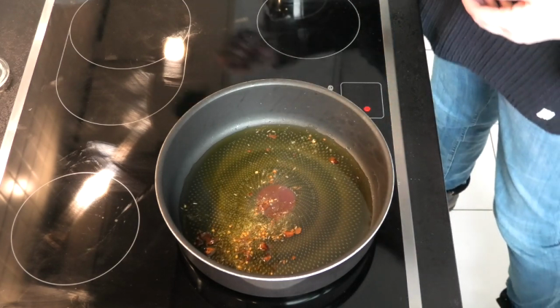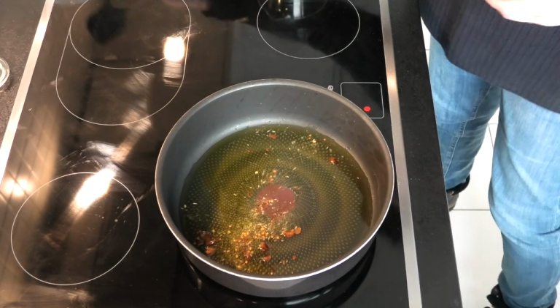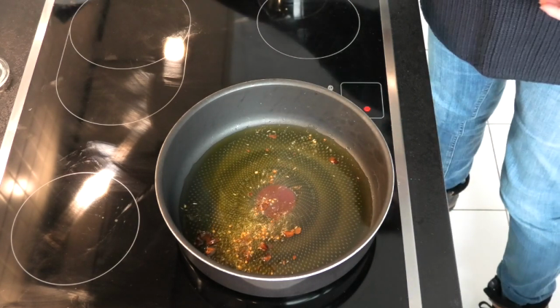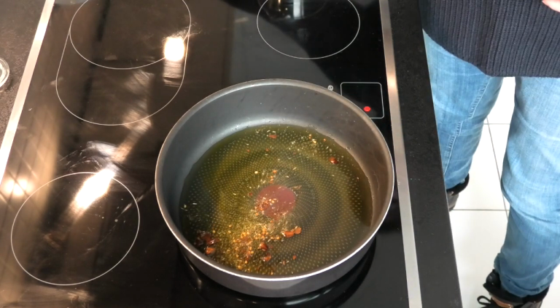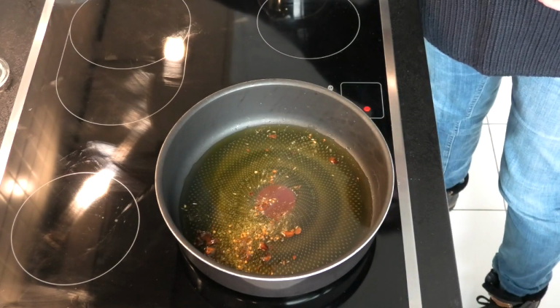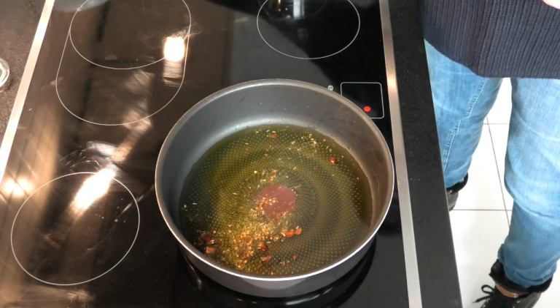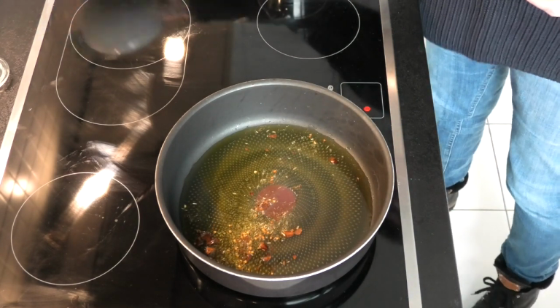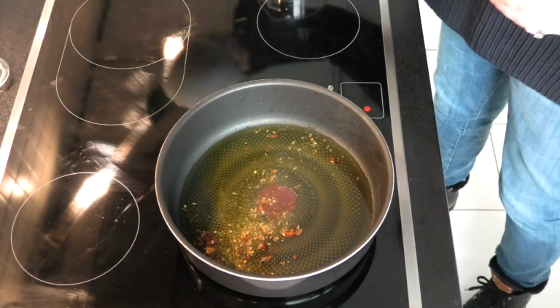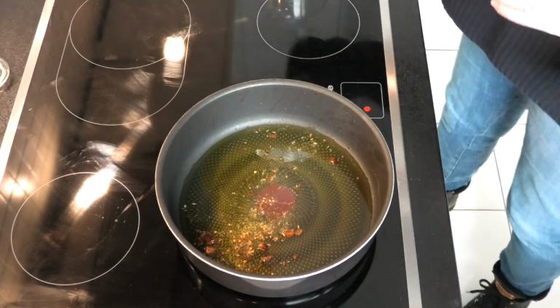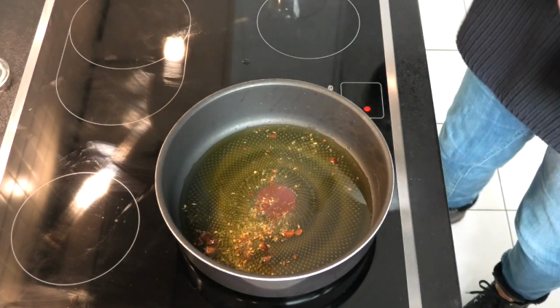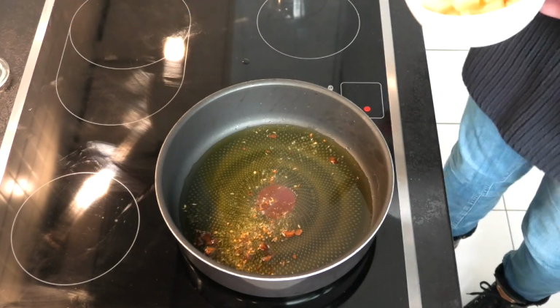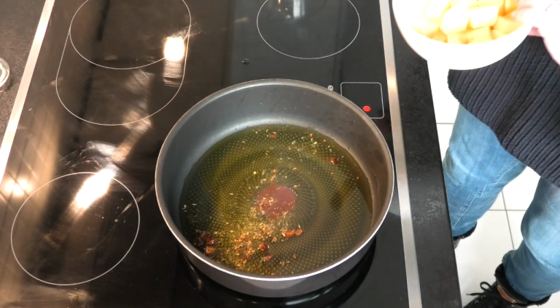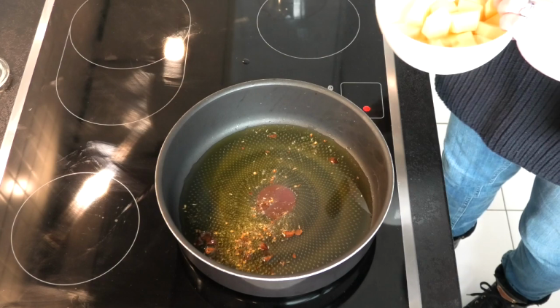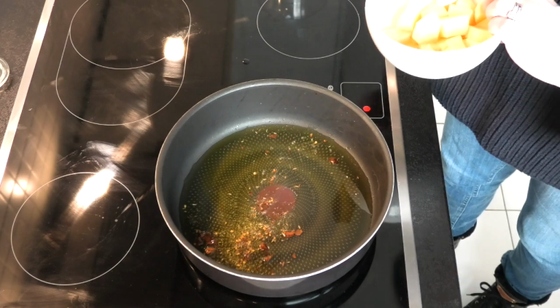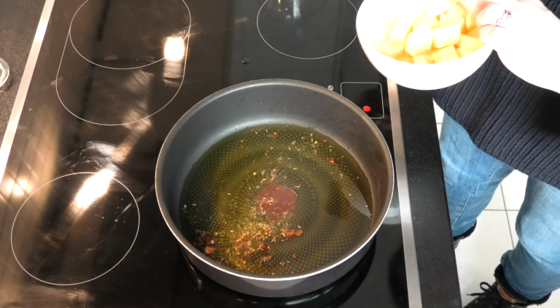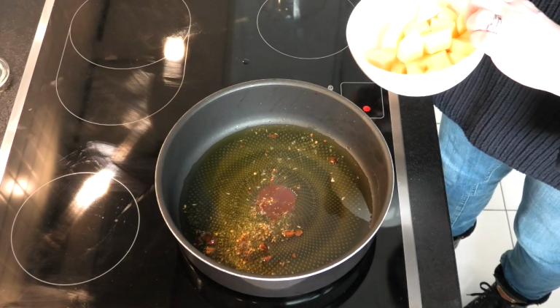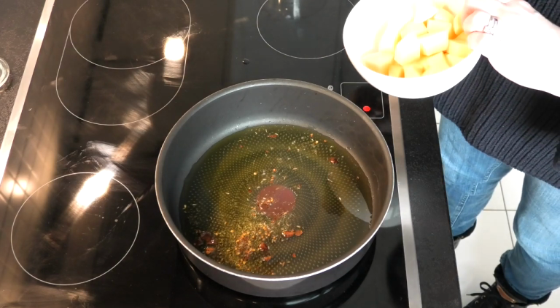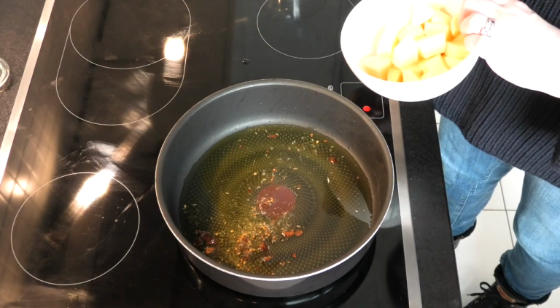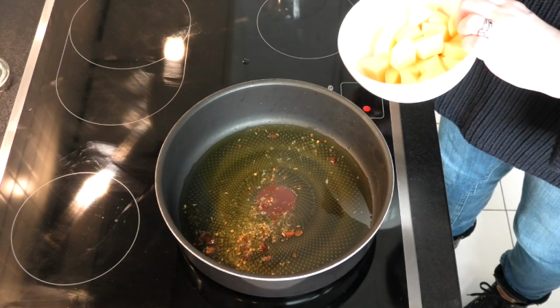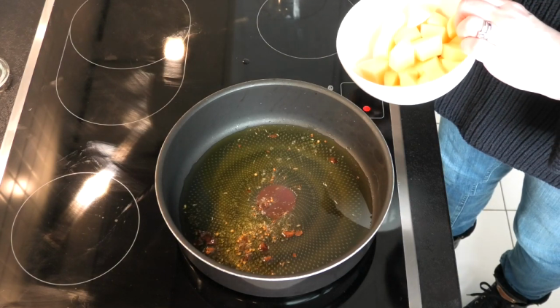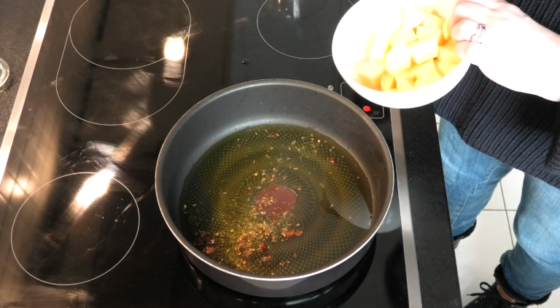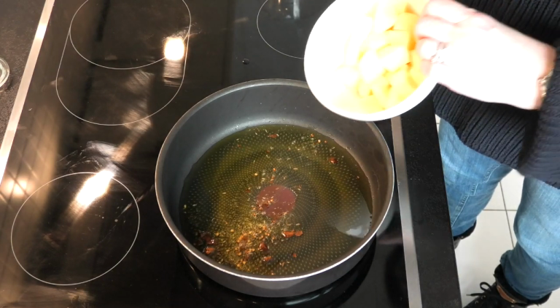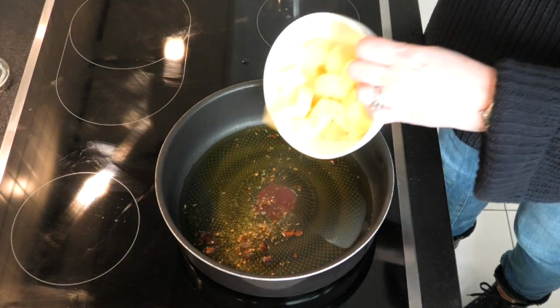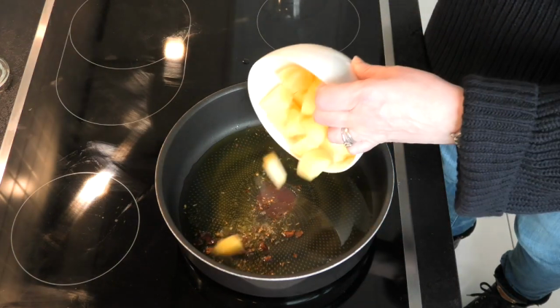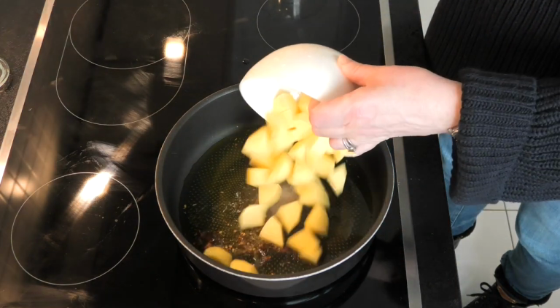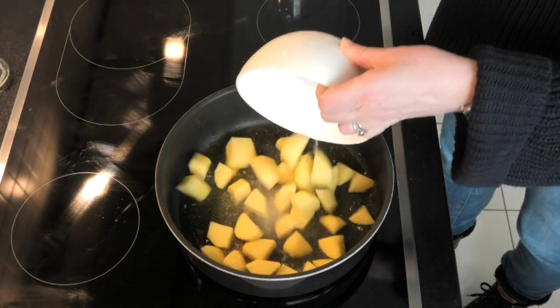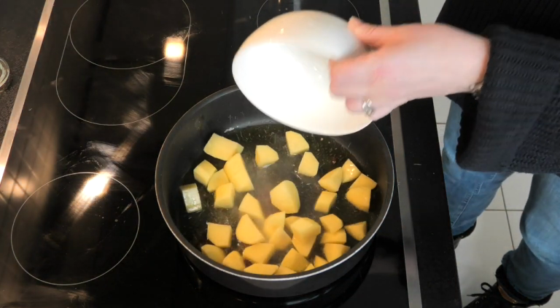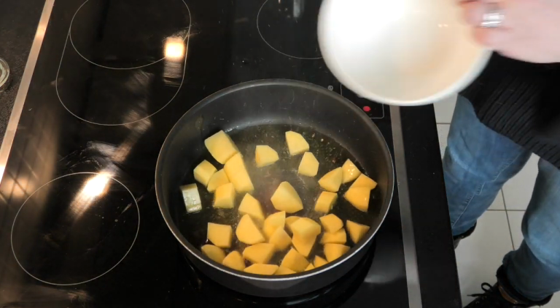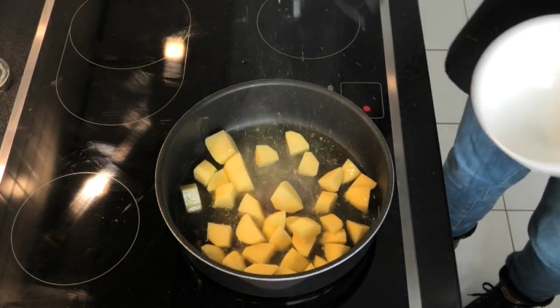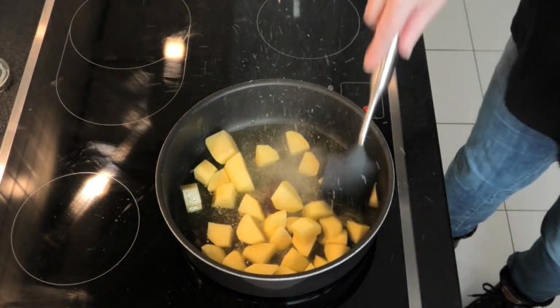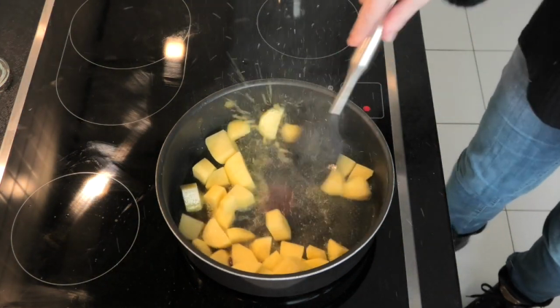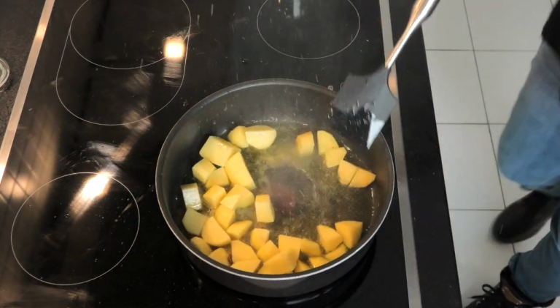And then you want to add the potatoes. Now it's important that you drain the potatoes and get all the water off them, especially if you've been keeping them. If not, this happens.